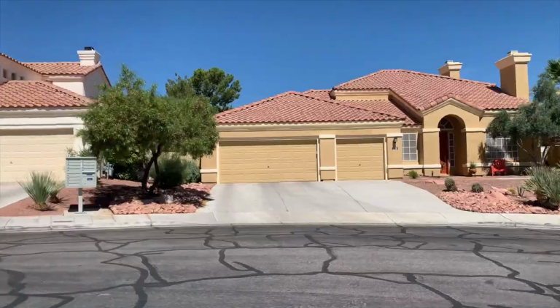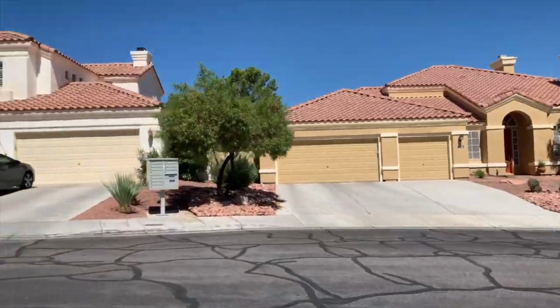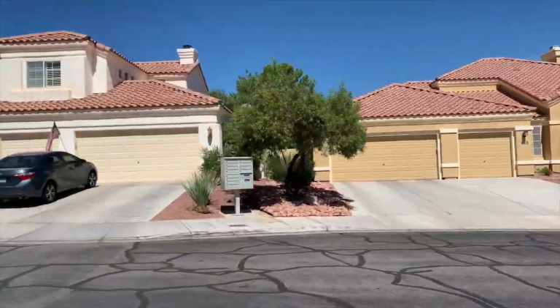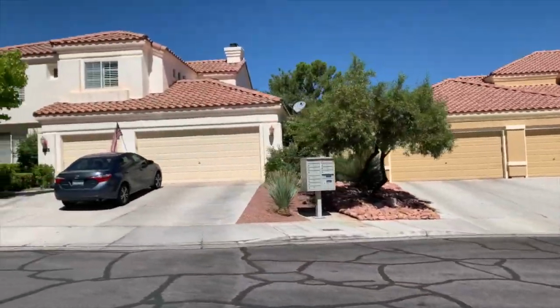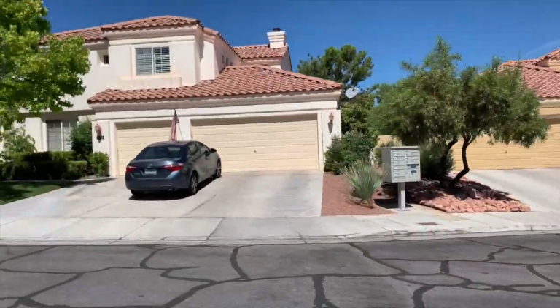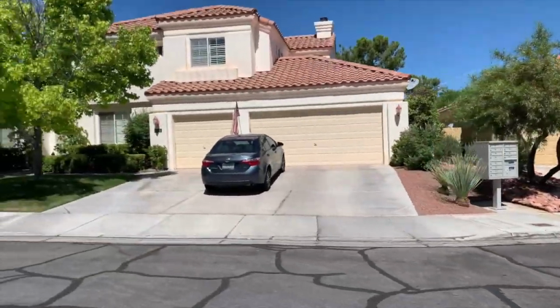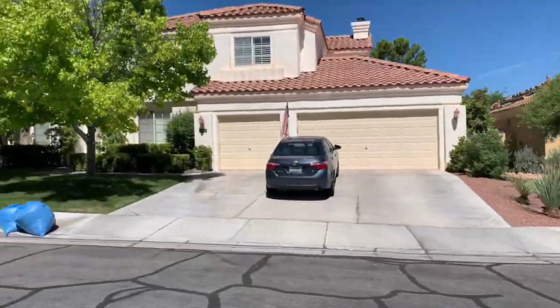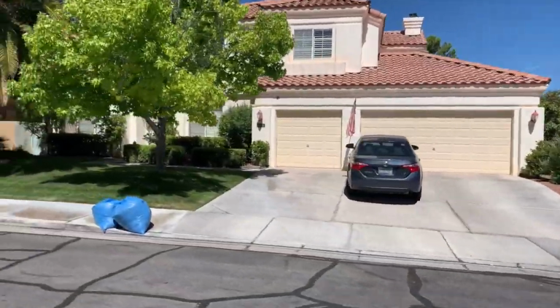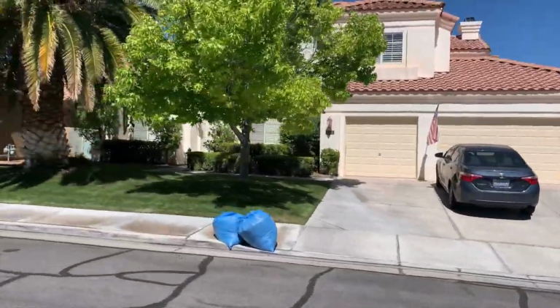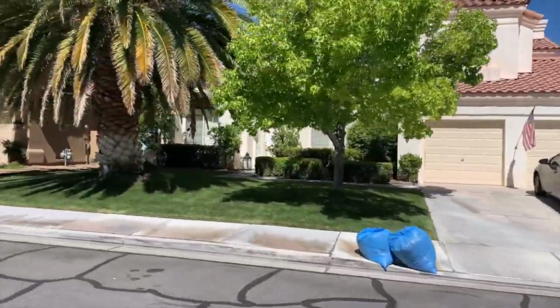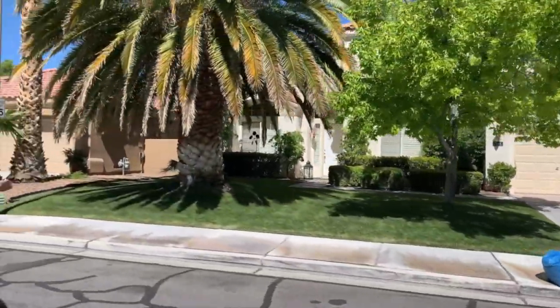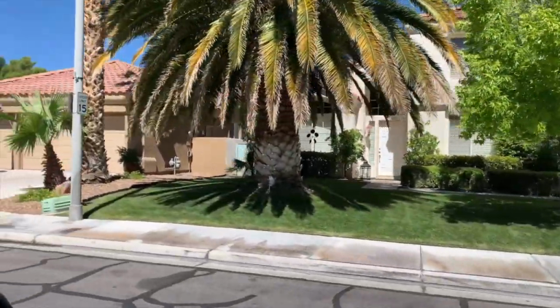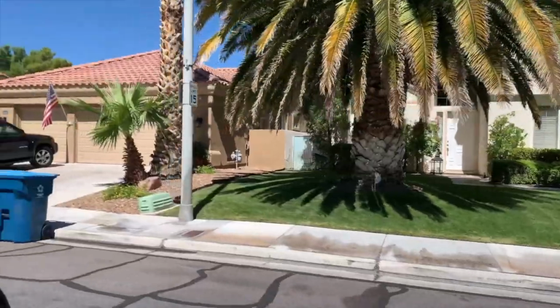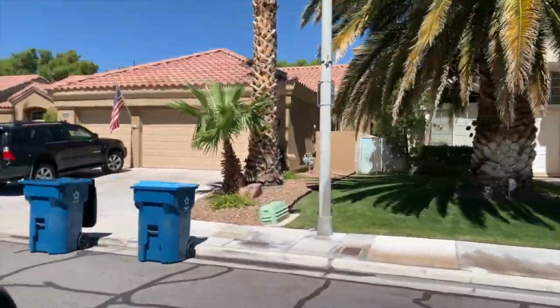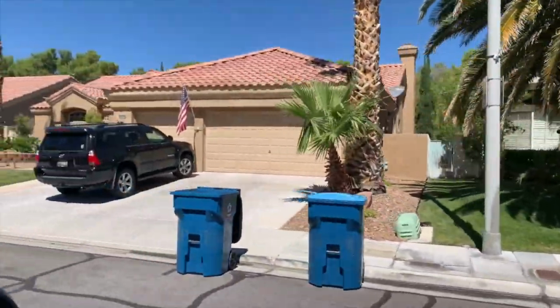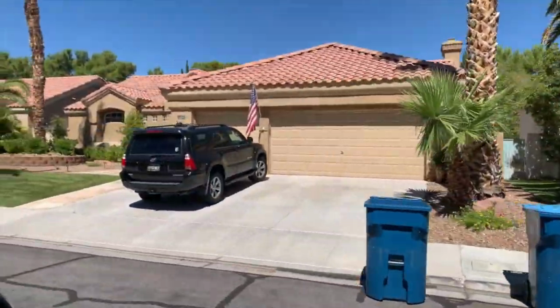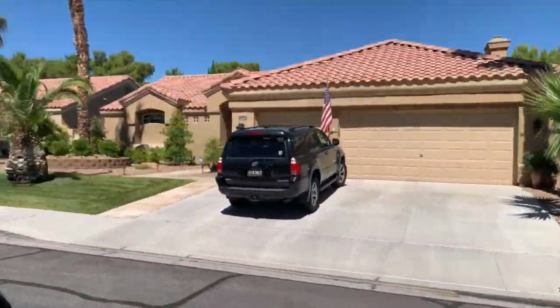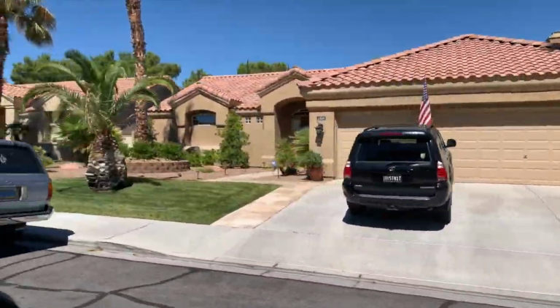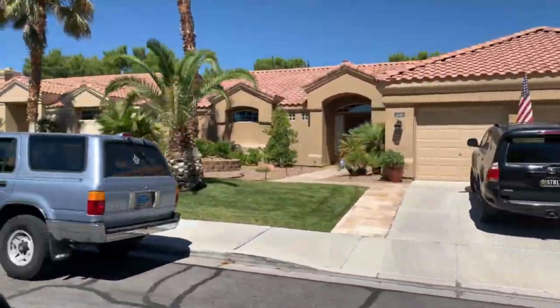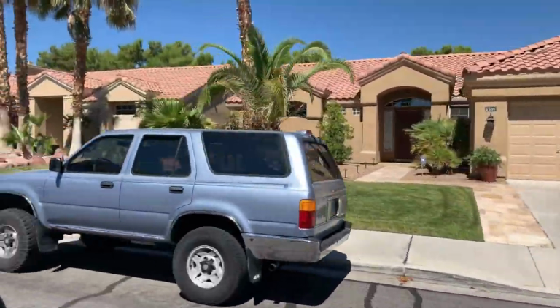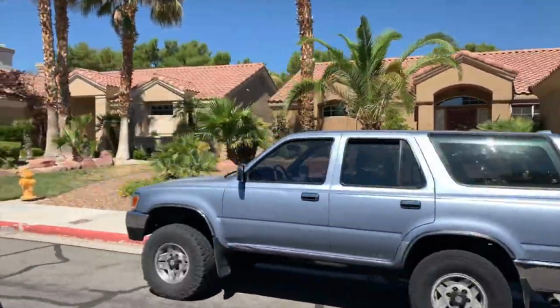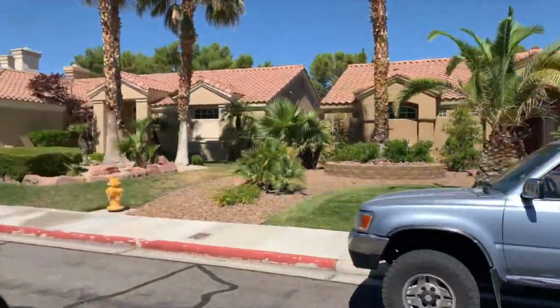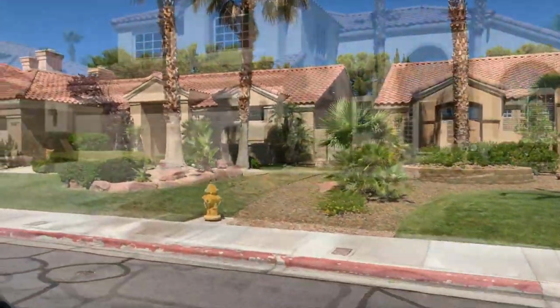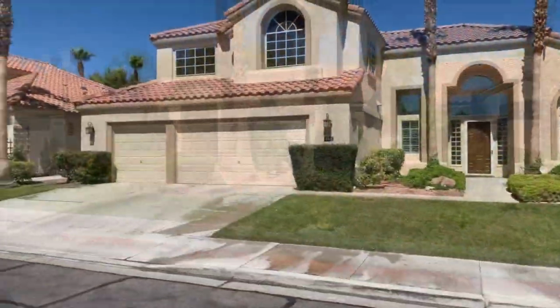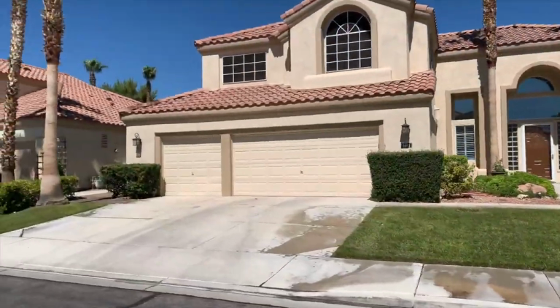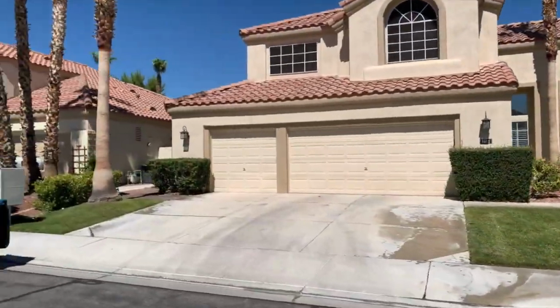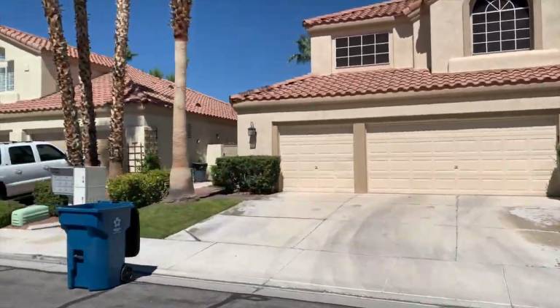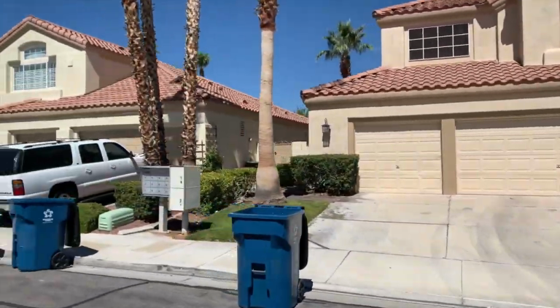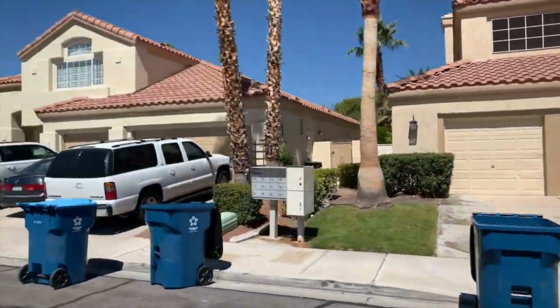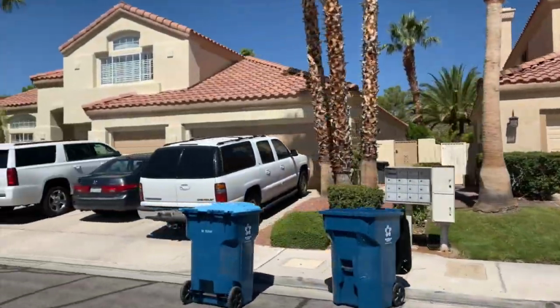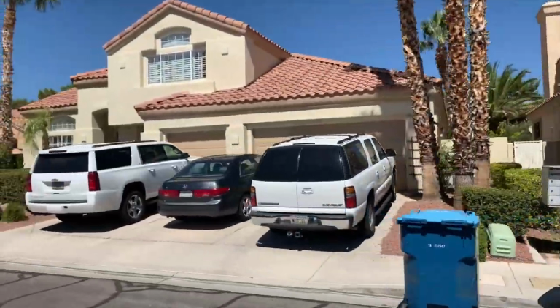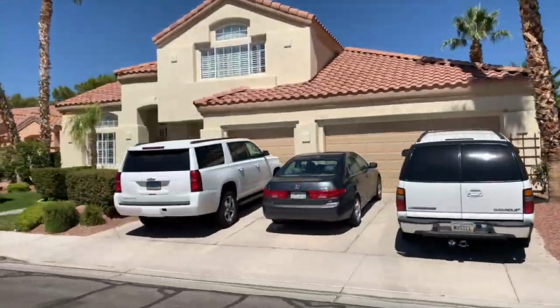Pecoli Ranch real estate is comprised of single-family subdivisions, multi-family complexes, condos, budget-friendly homes, and luxurious multi-million dollar custom estates. Pecoli Ranch is located in the 89117 zip code.